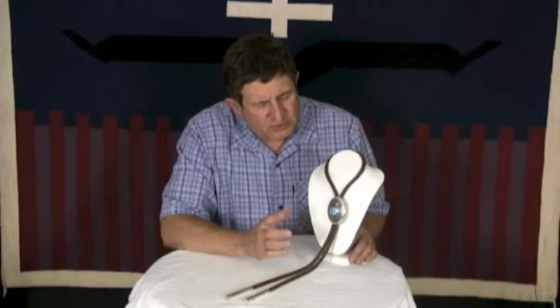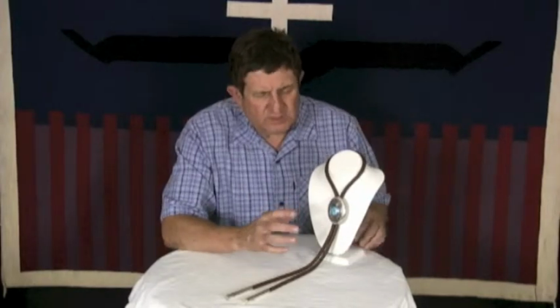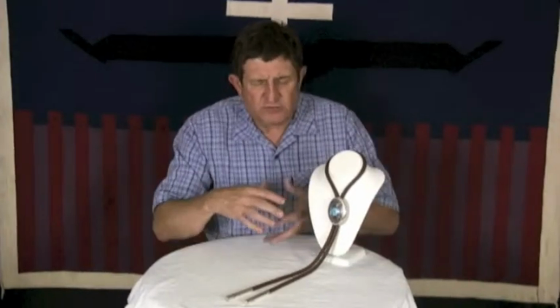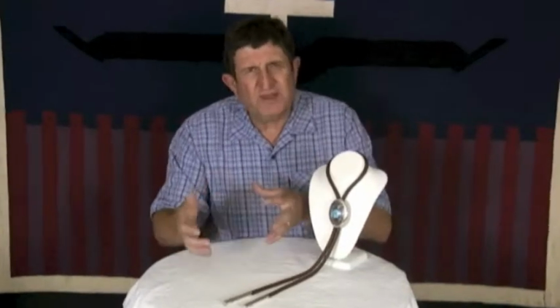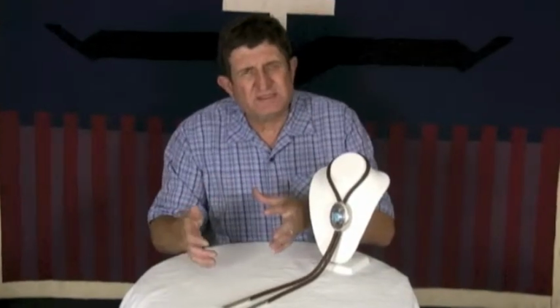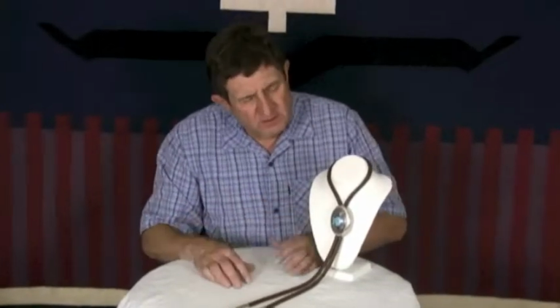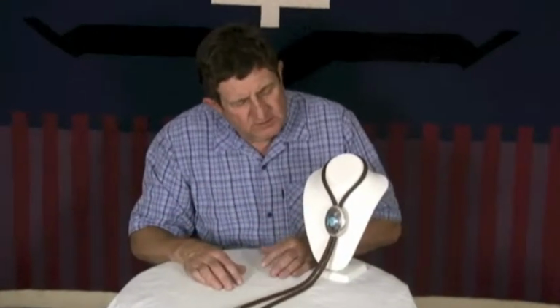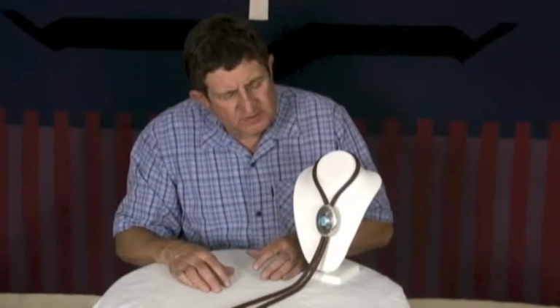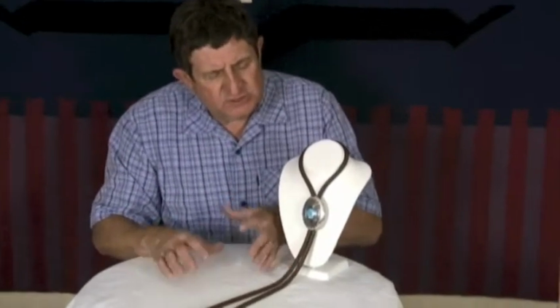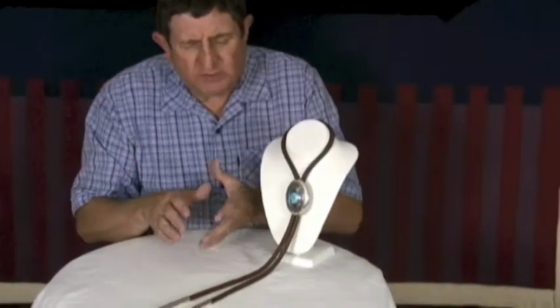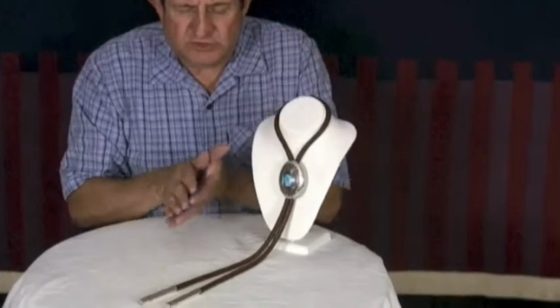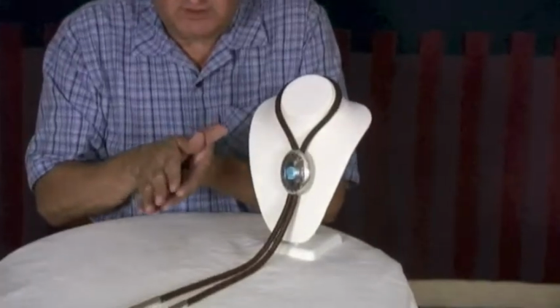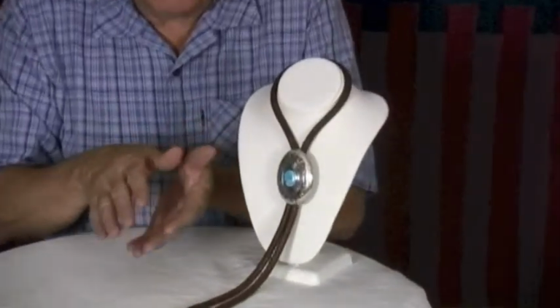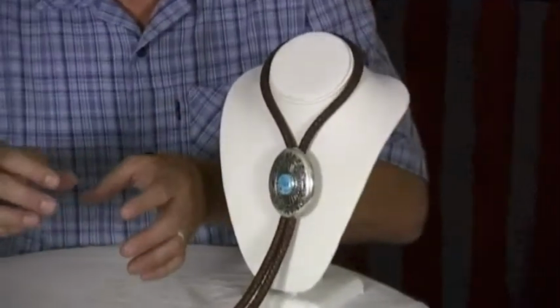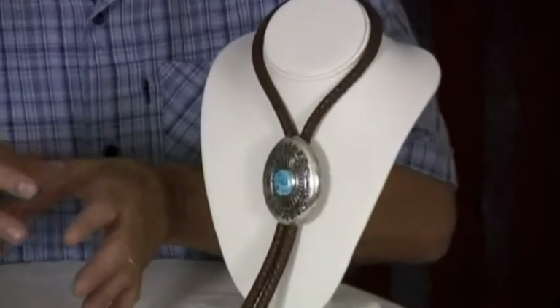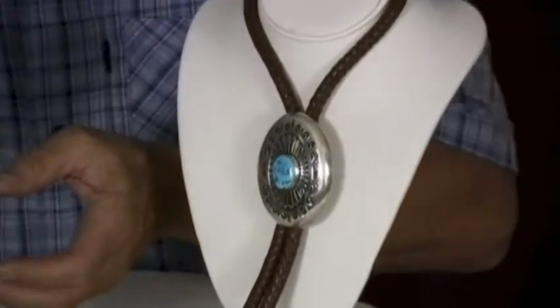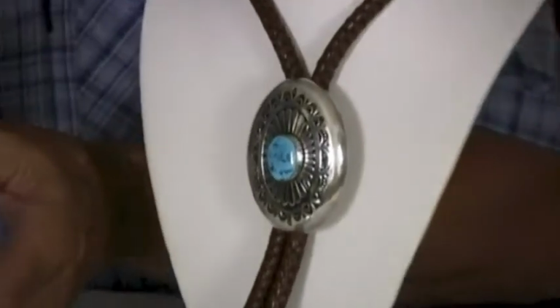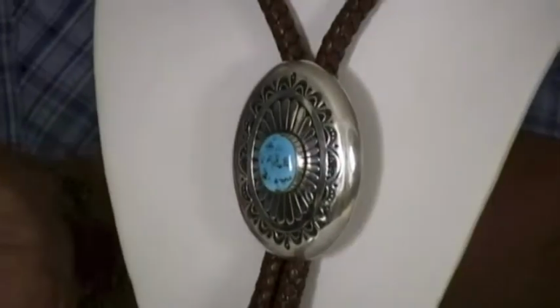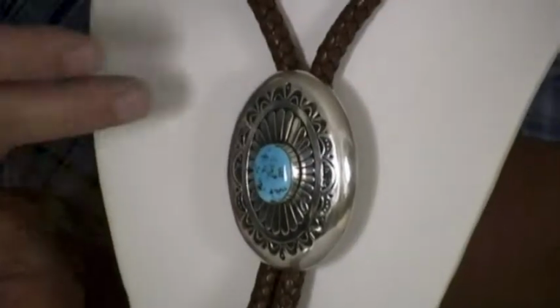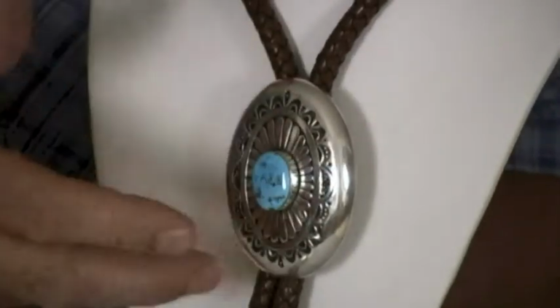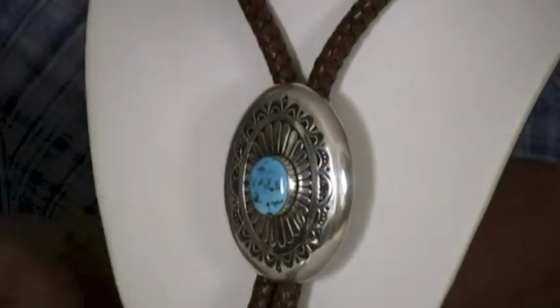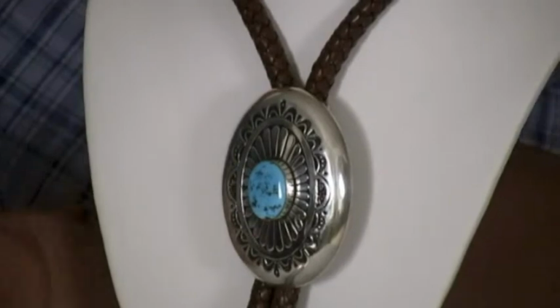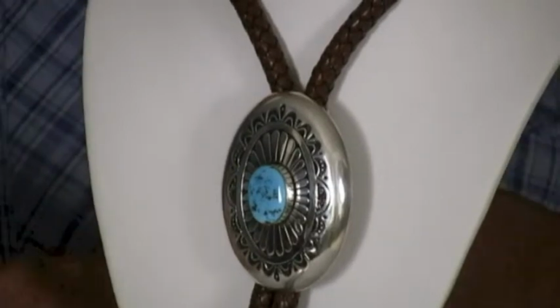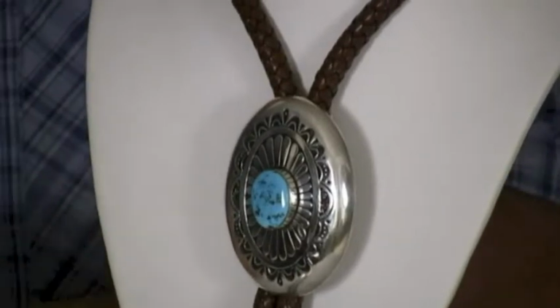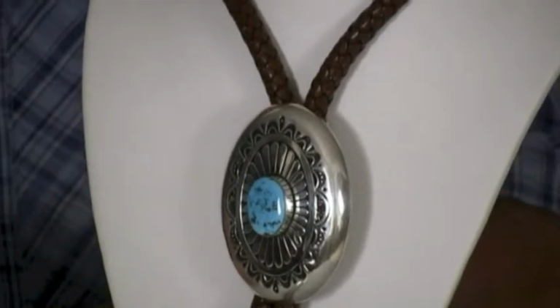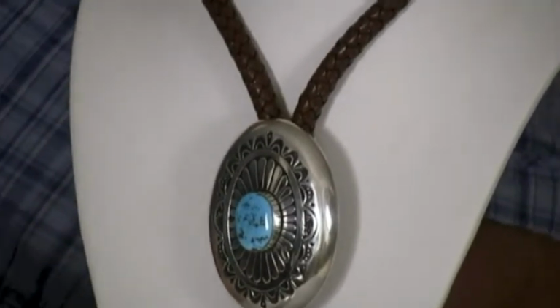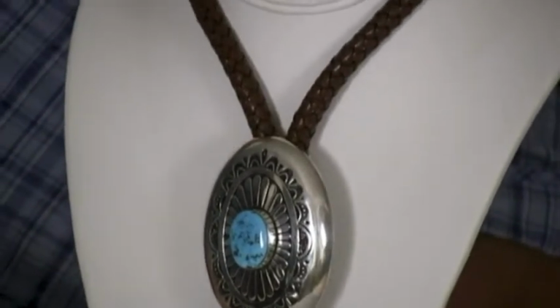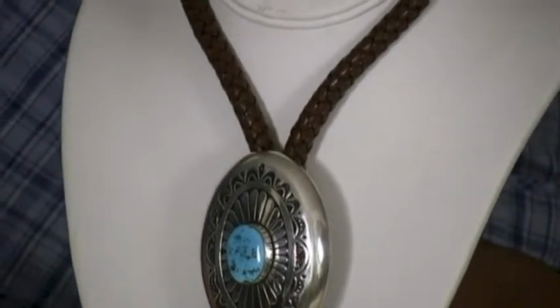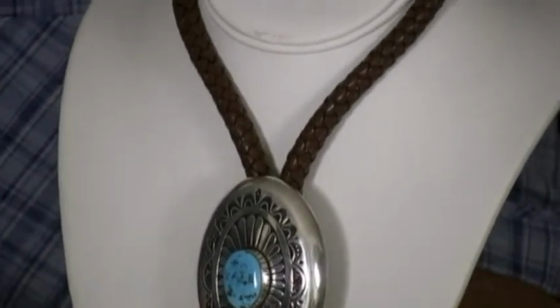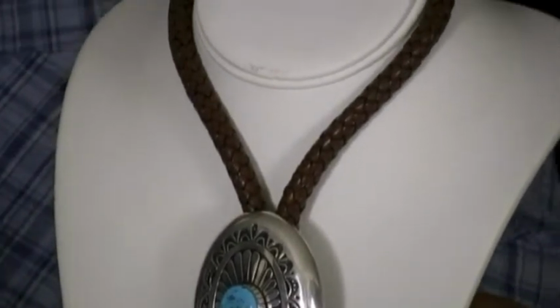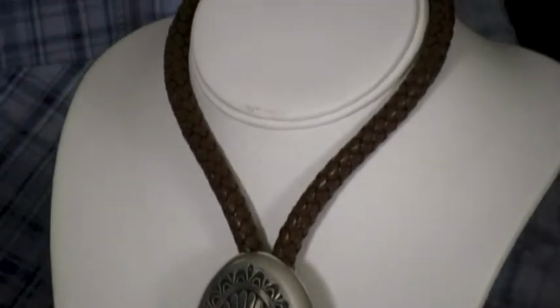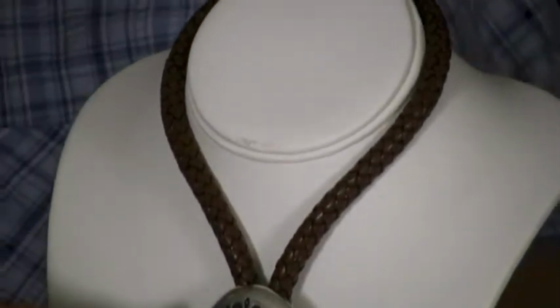Charlie has gone through some phases. Initially he would do this heavy stamped plate and do the bolo ties, and they were real thick, nicely made, and then he evolved into making these layered pieces.